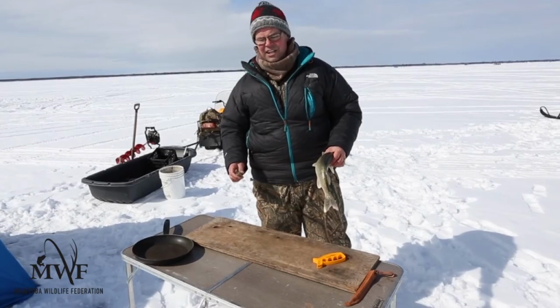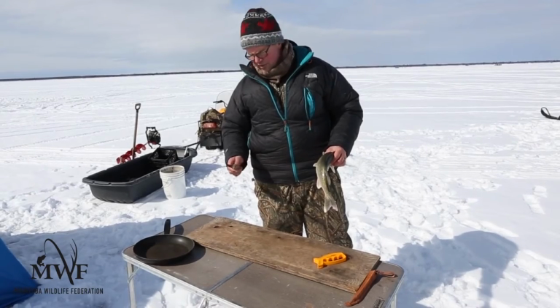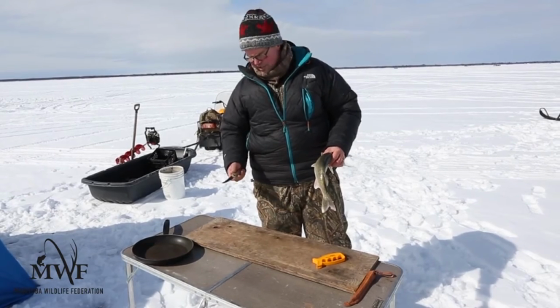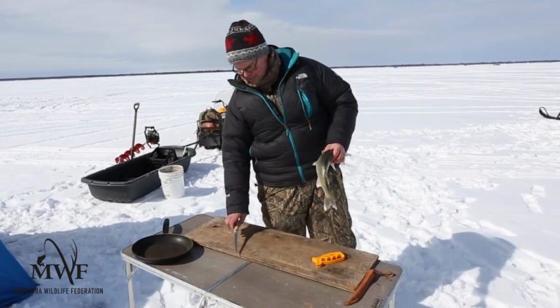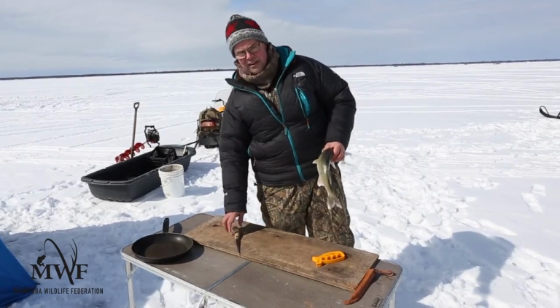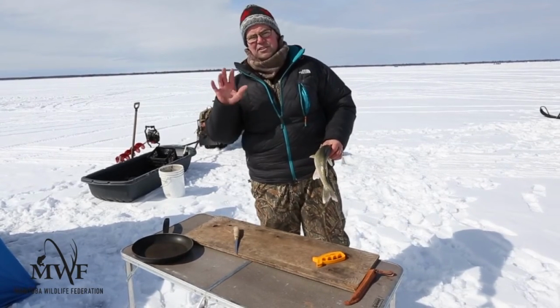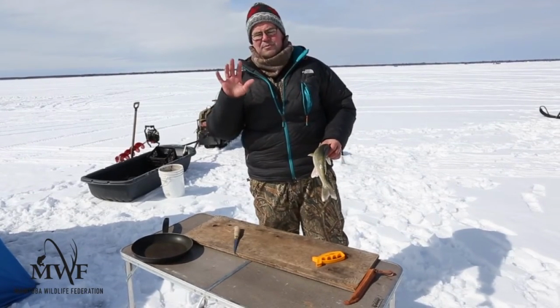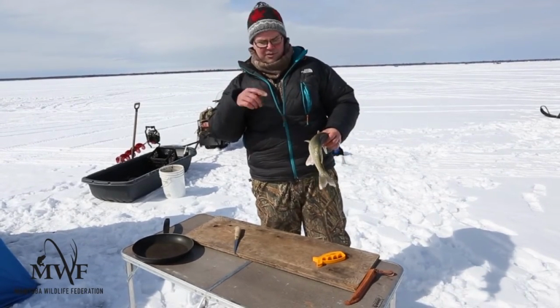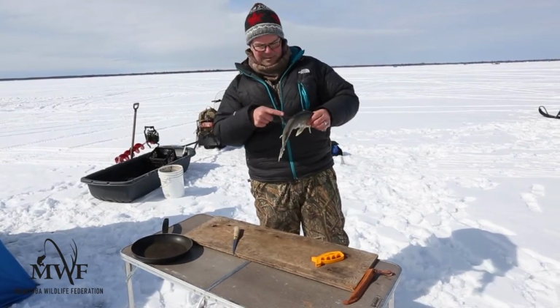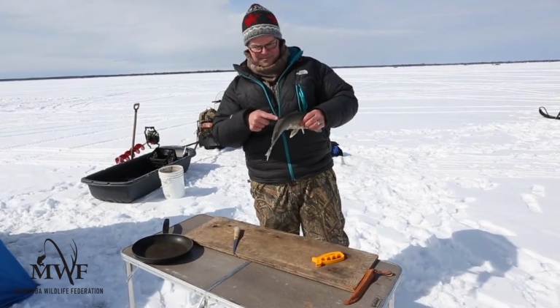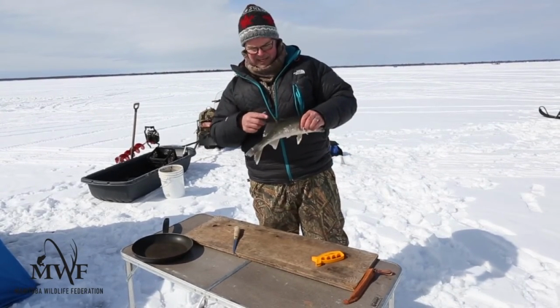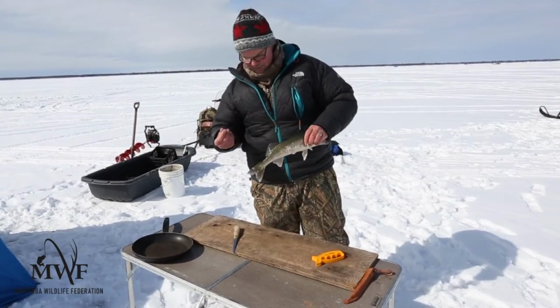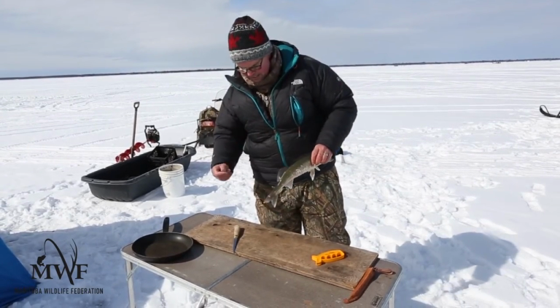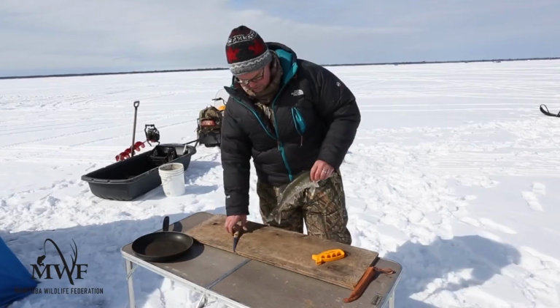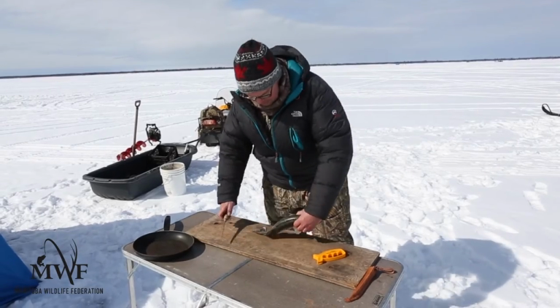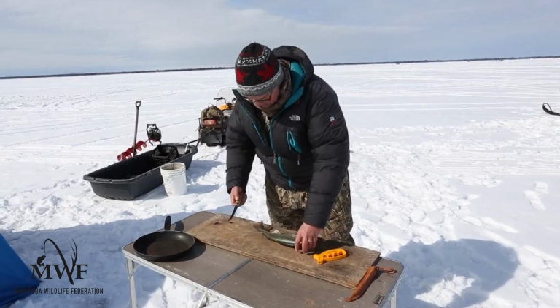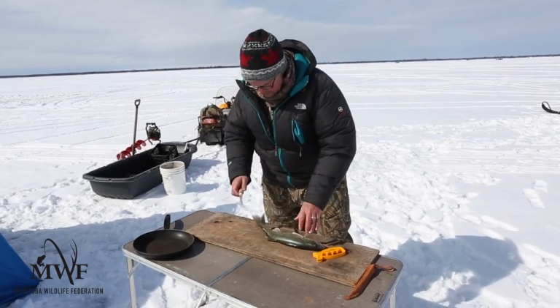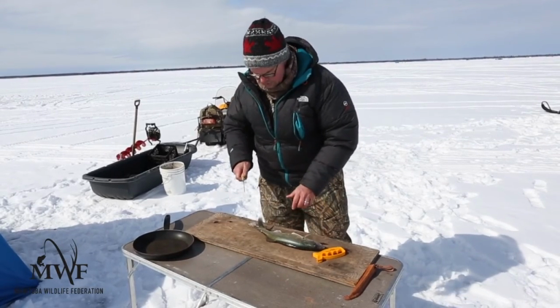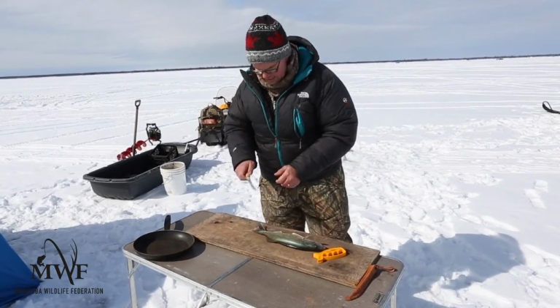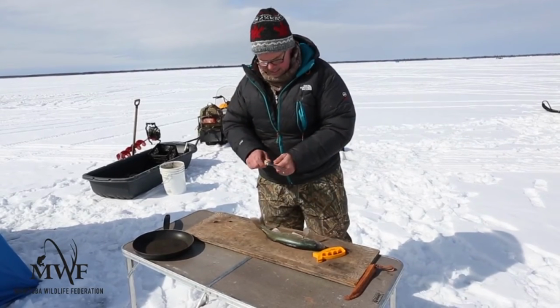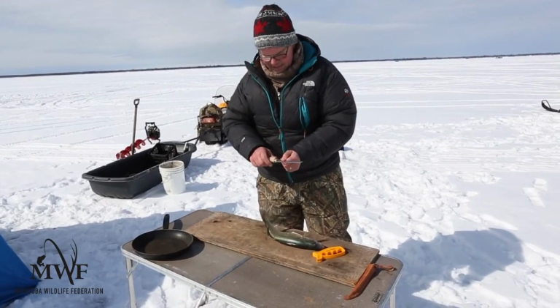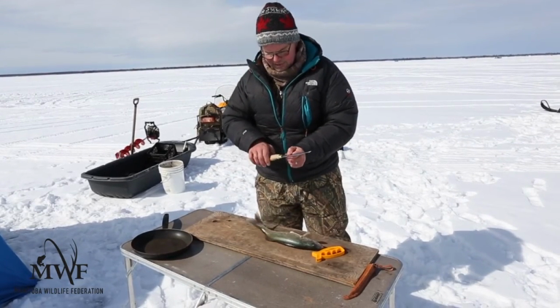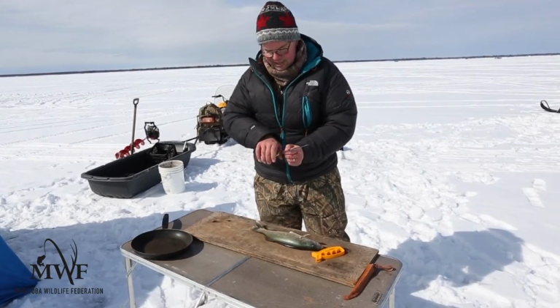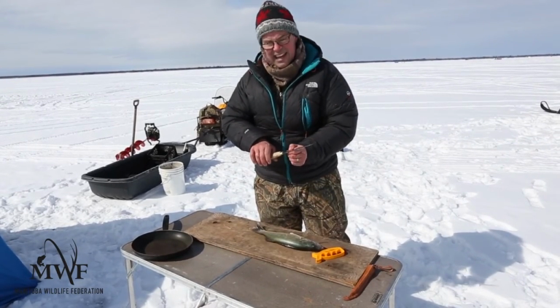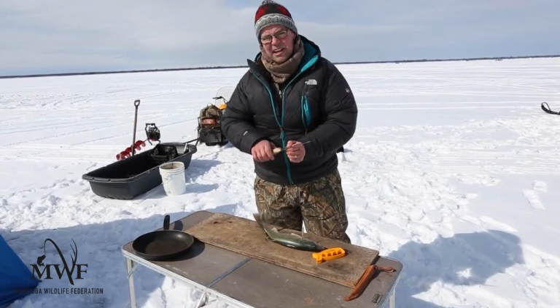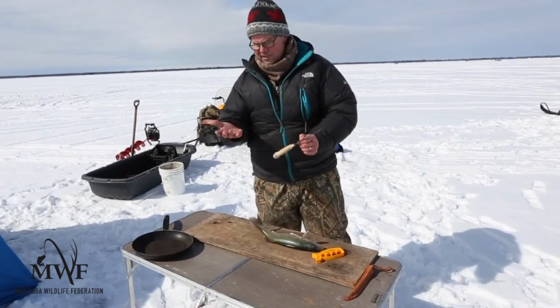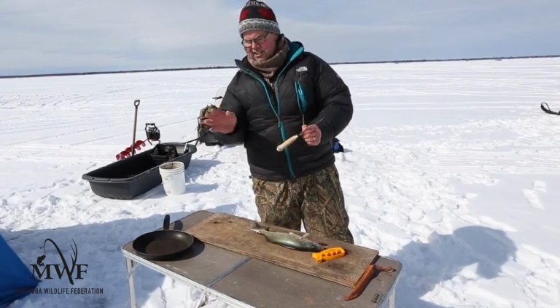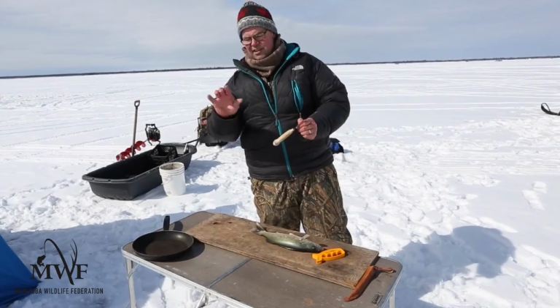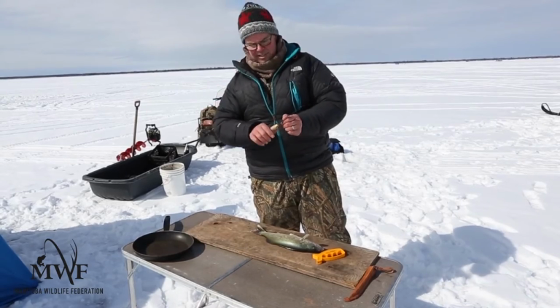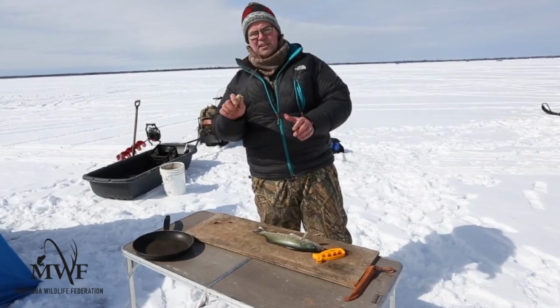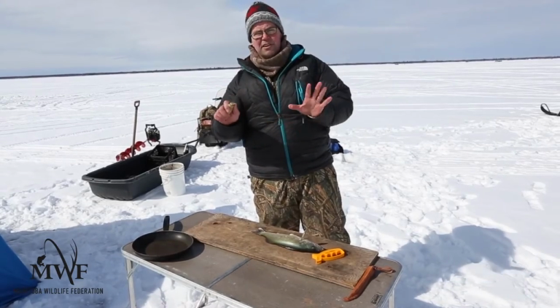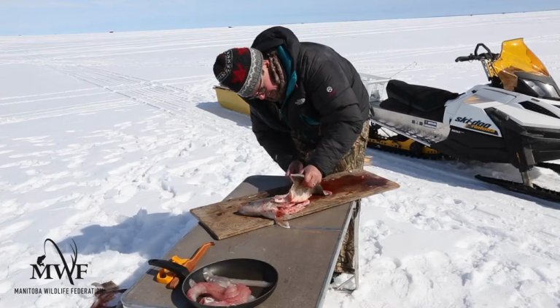I don't use my knife hand ever to touch the fish, because they're slimy. If your hand gets slimy and you're trying to cut, your hand could slide off the handle. So this hand doesn't get slimy — it stays with the knife at all times.